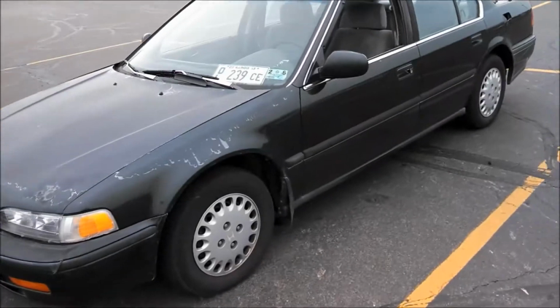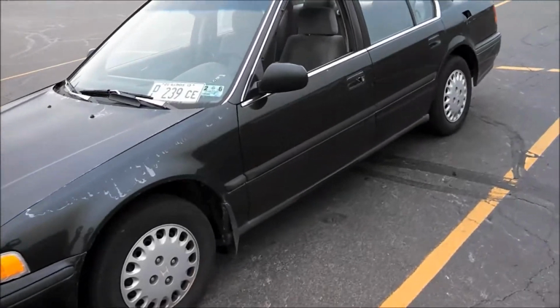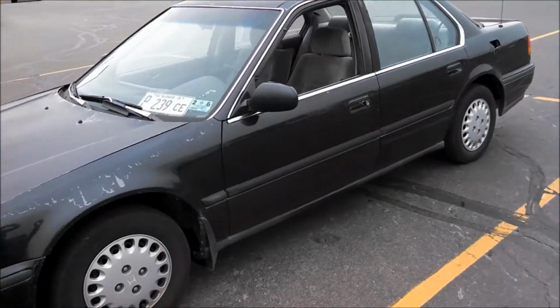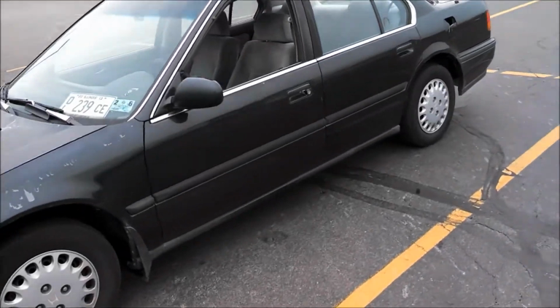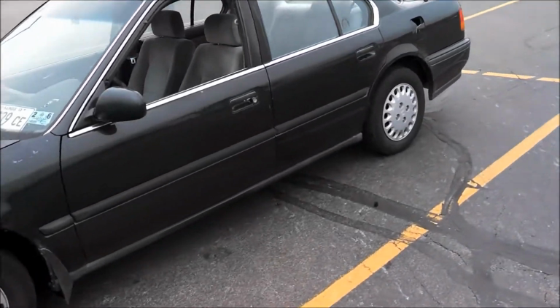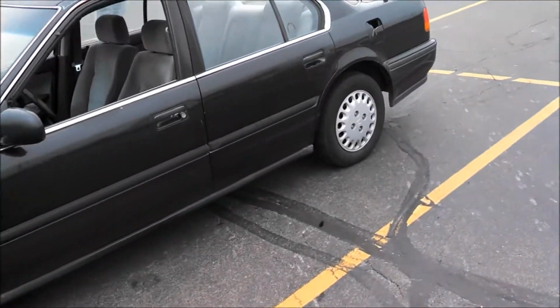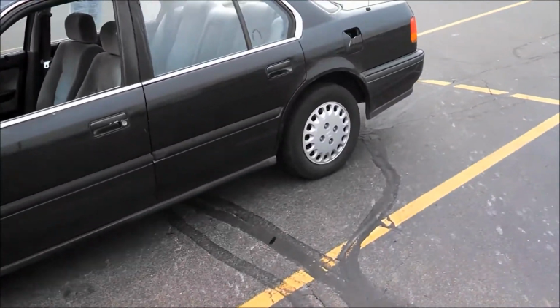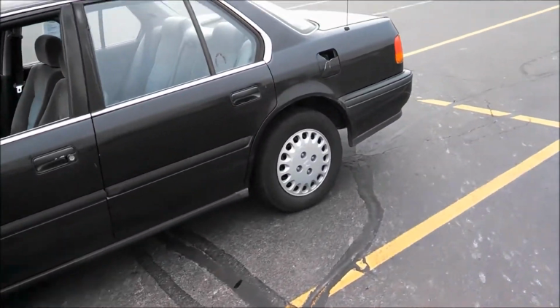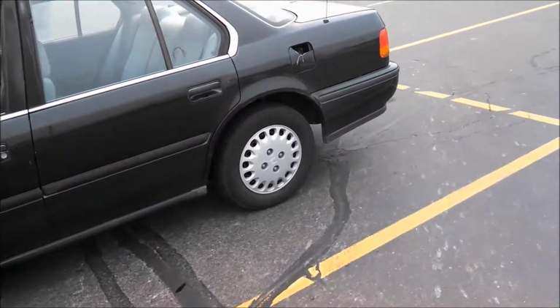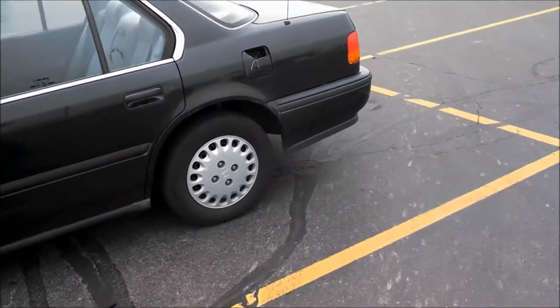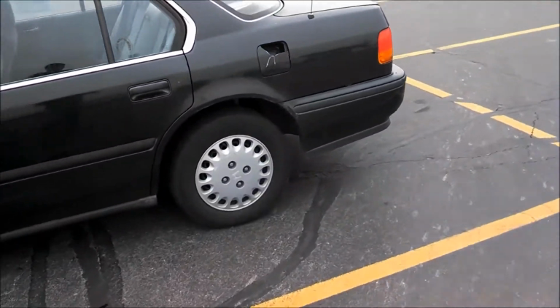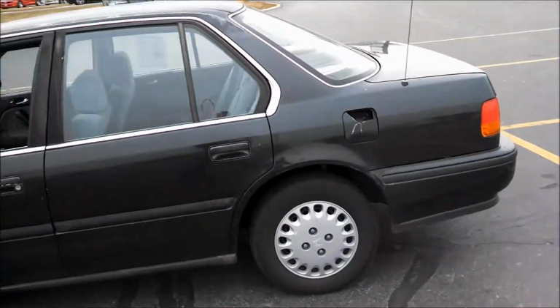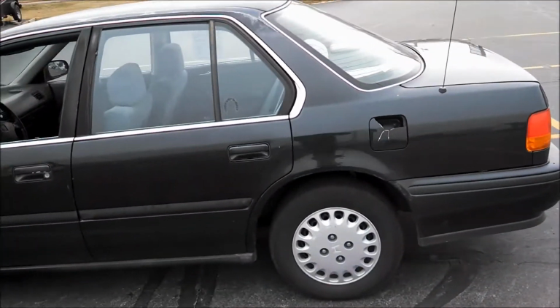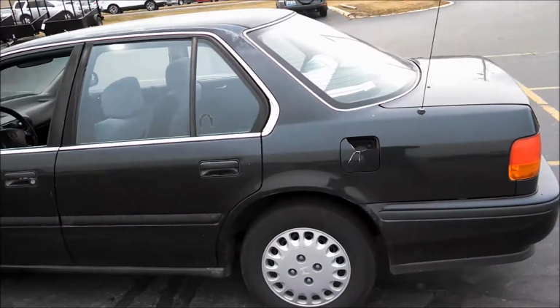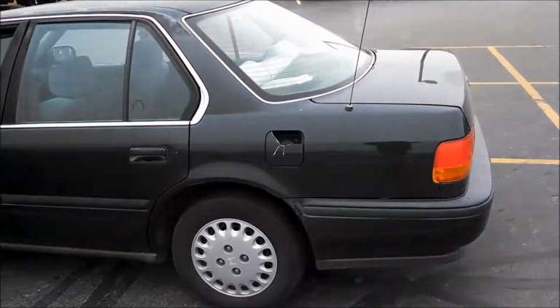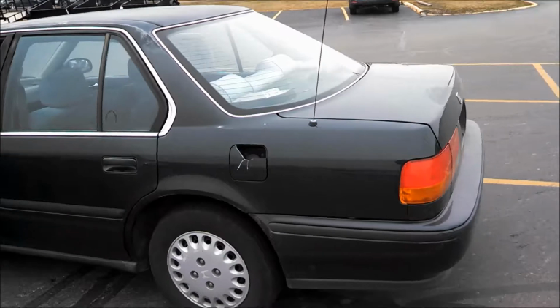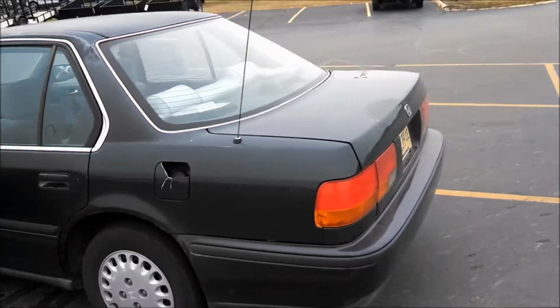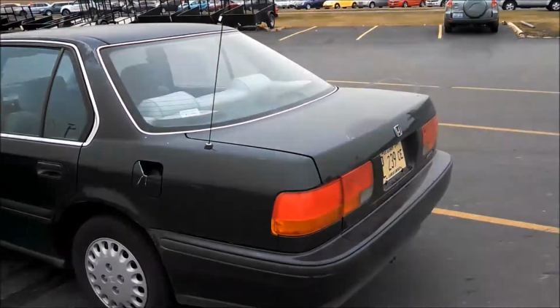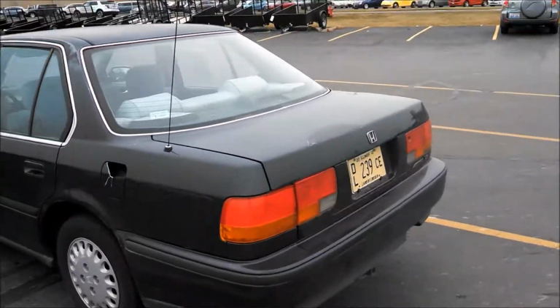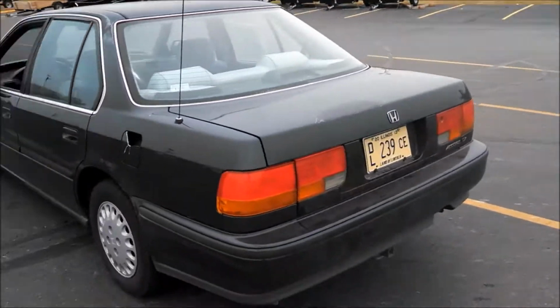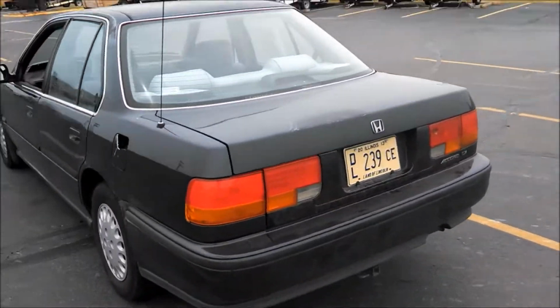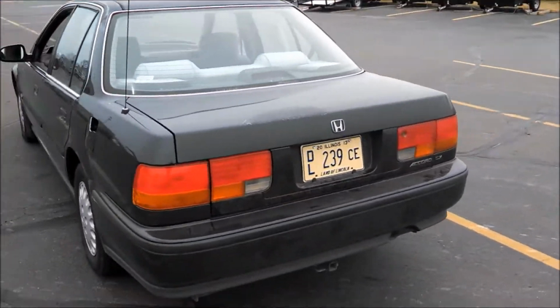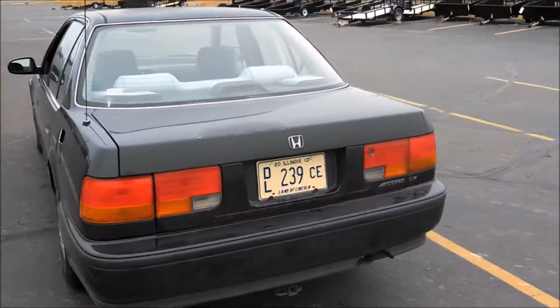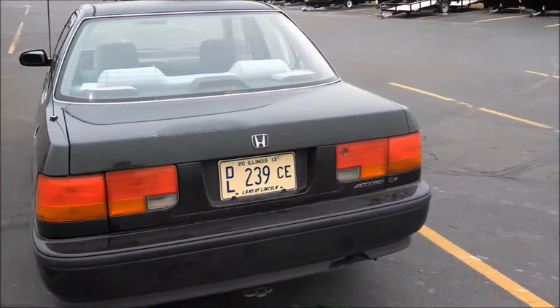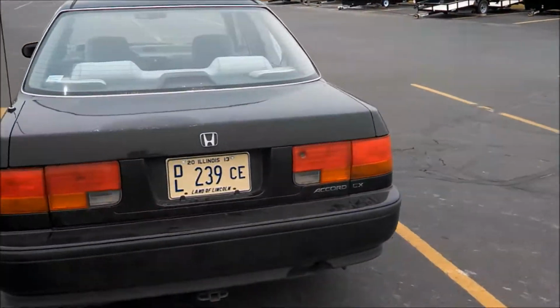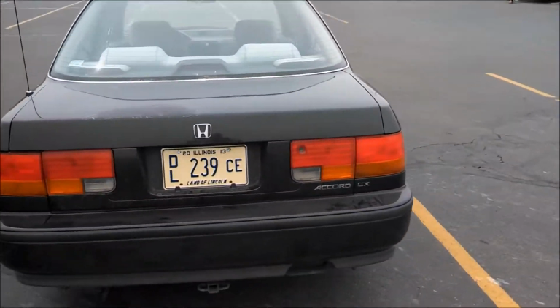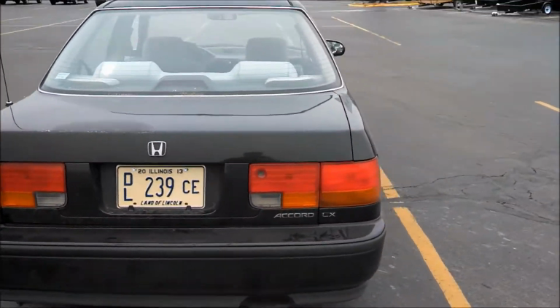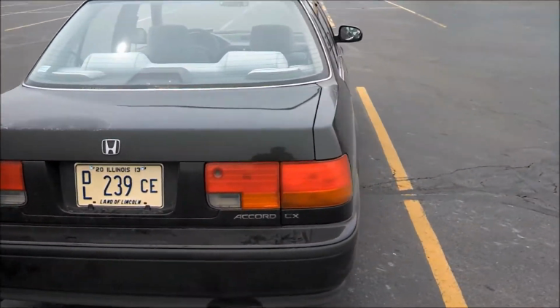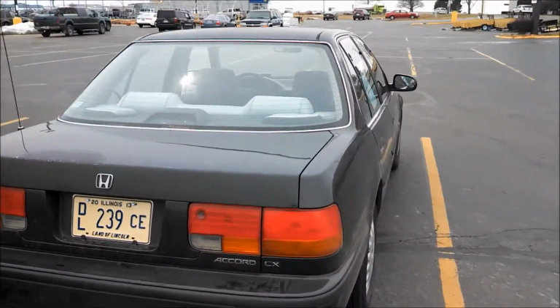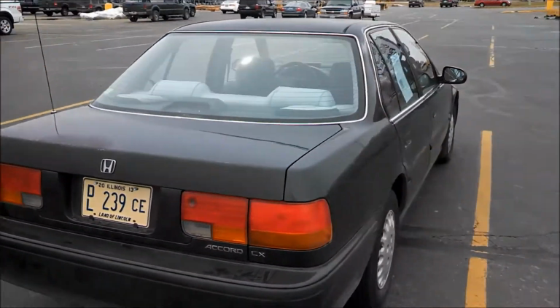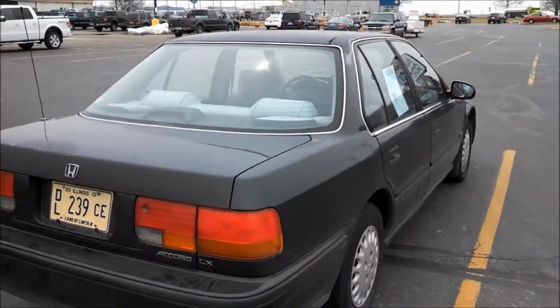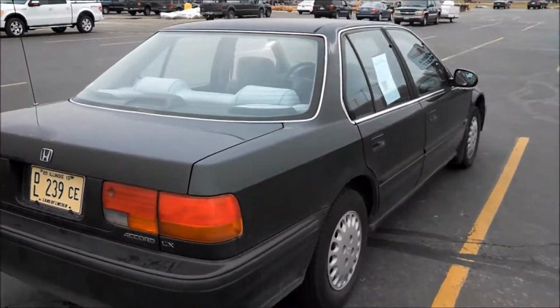Here's this 1993 Honda Accord LX sedan. It has a black exterior and a gray cloth interior. This is just going to be a brief tour of the vehicle.